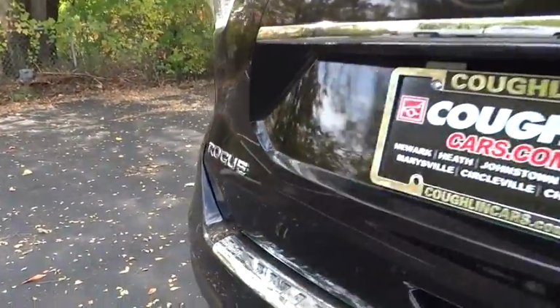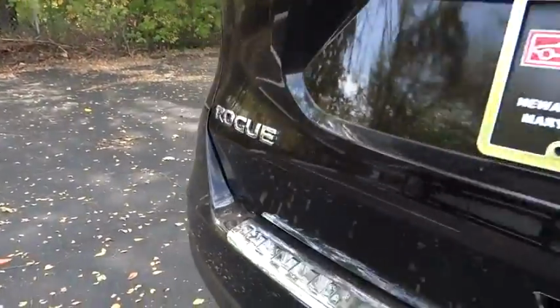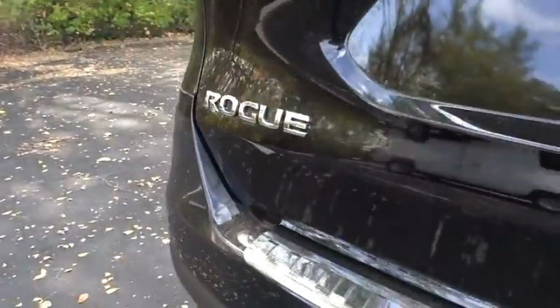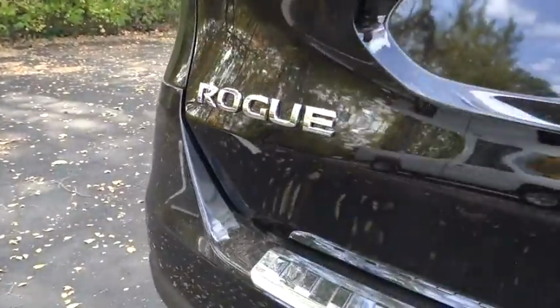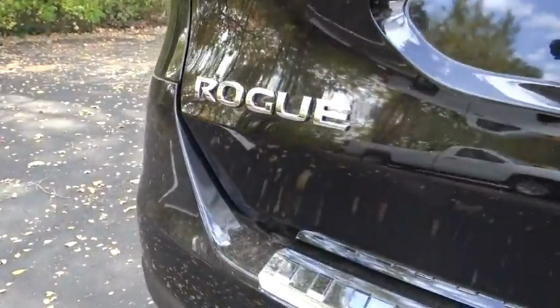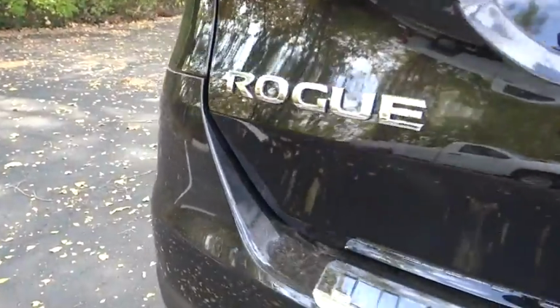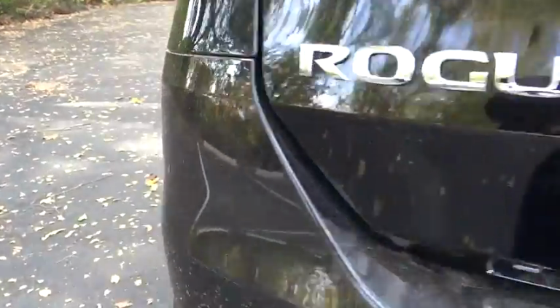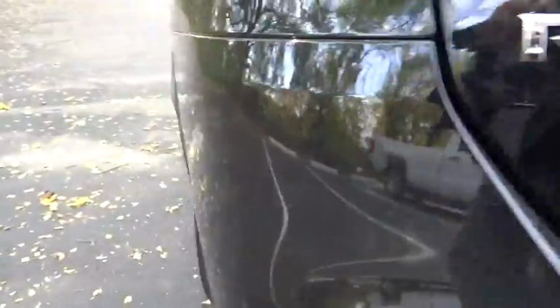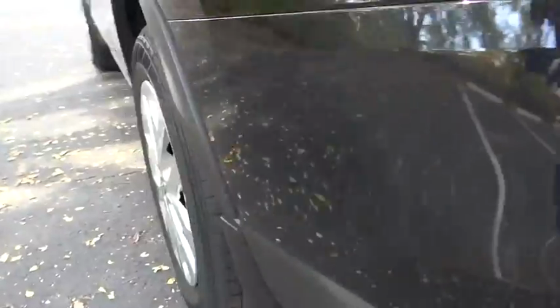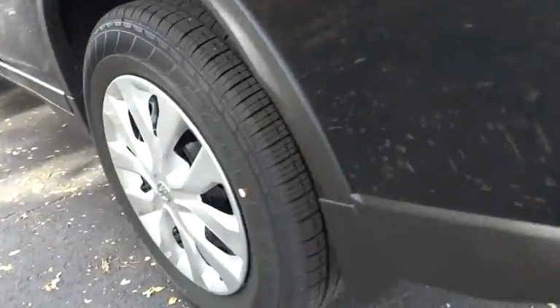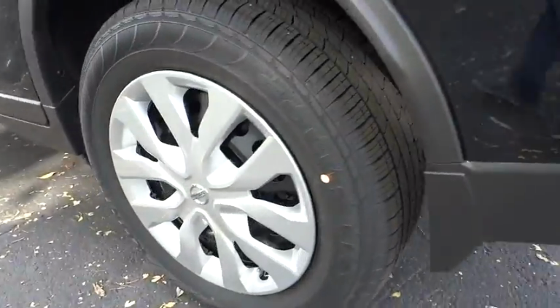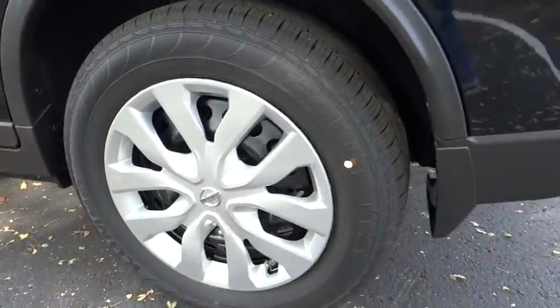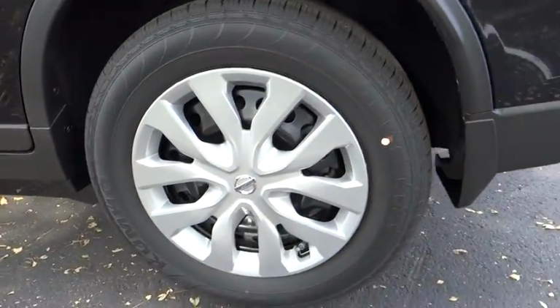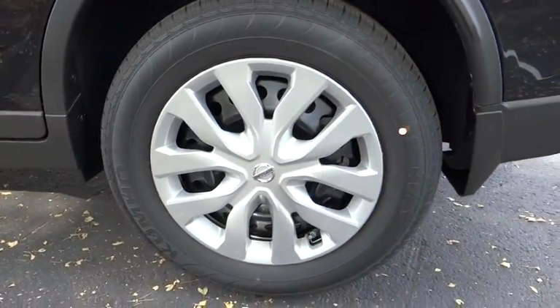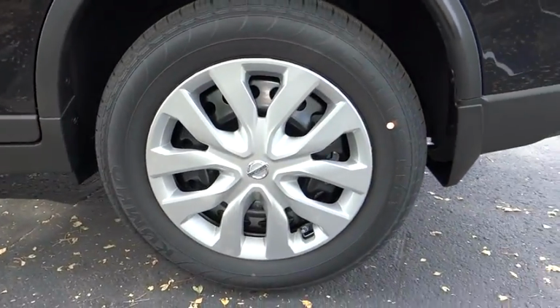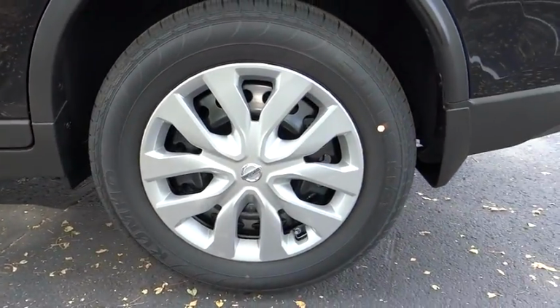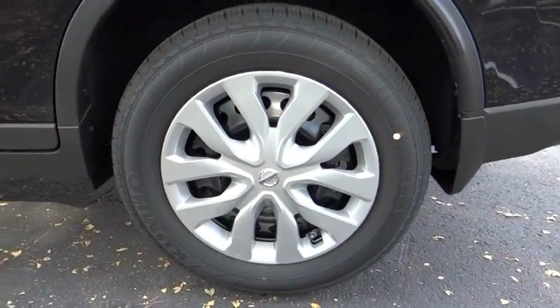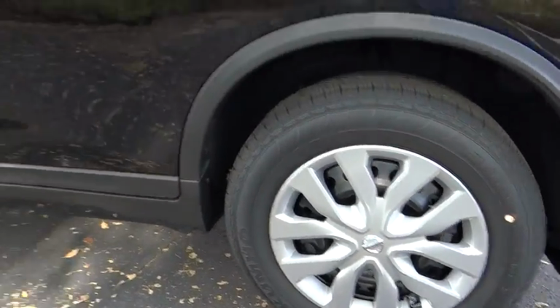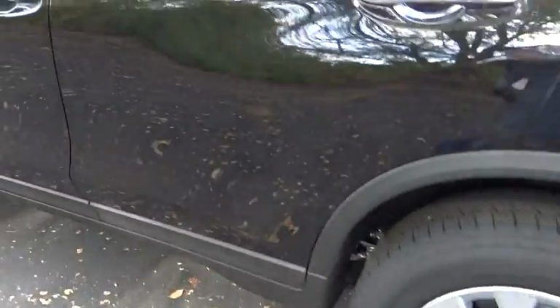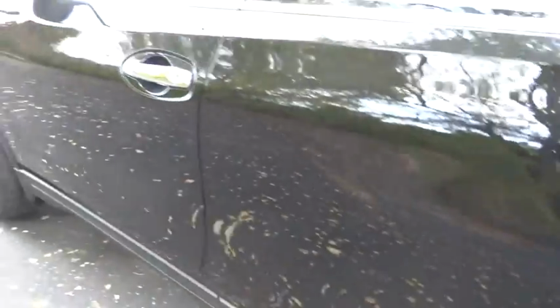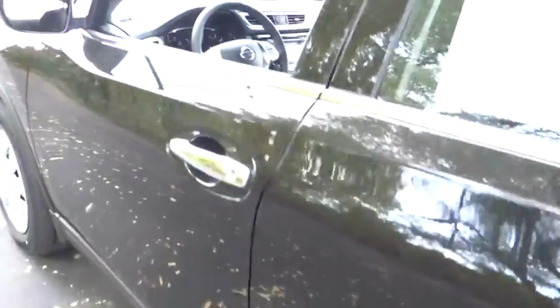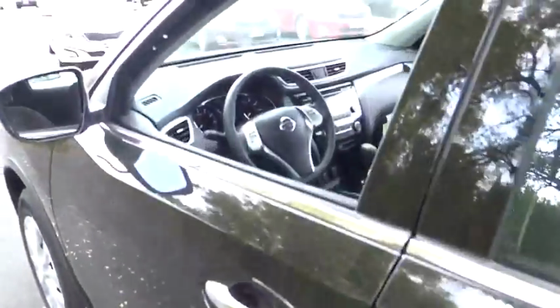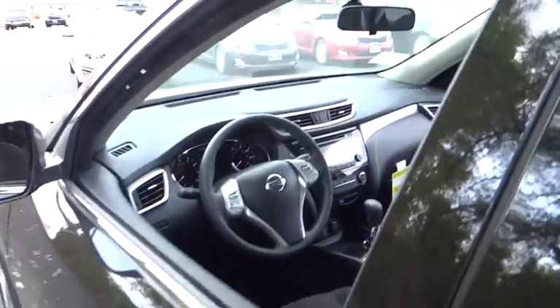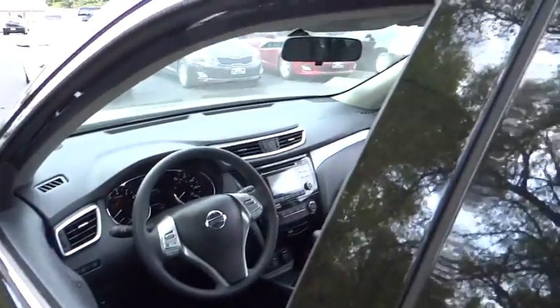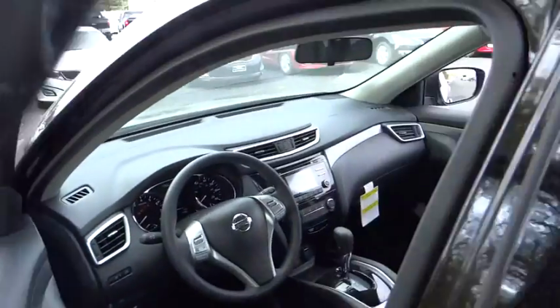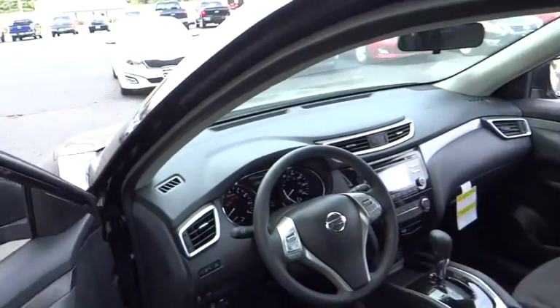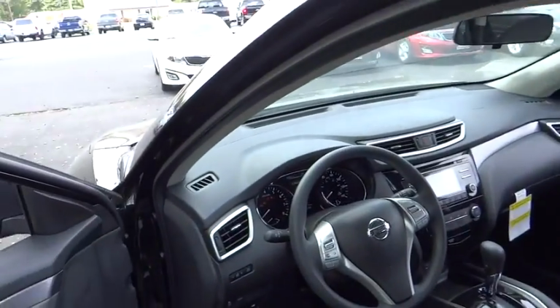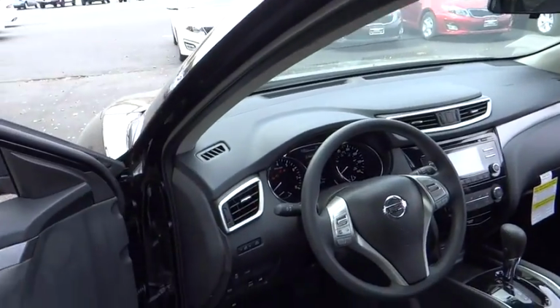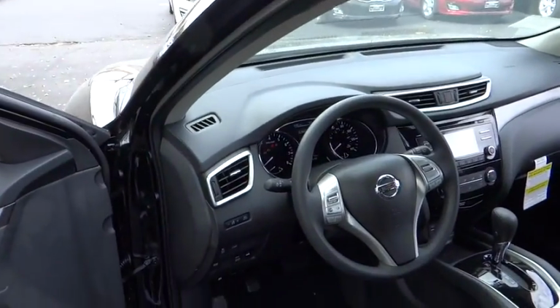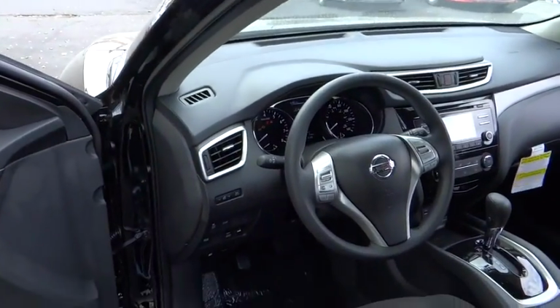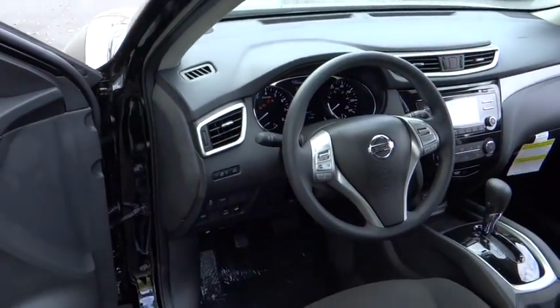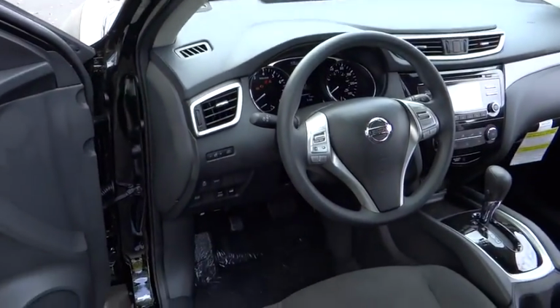Traction control, backup camera, steering wheel audio controls, anti-lock braking system, keyless entry, all-wheel drive, Bluetooth, driver airbag, power steering, air conditioning.